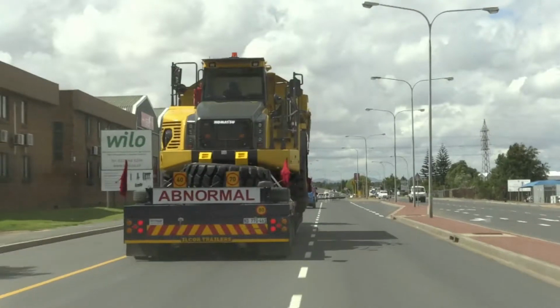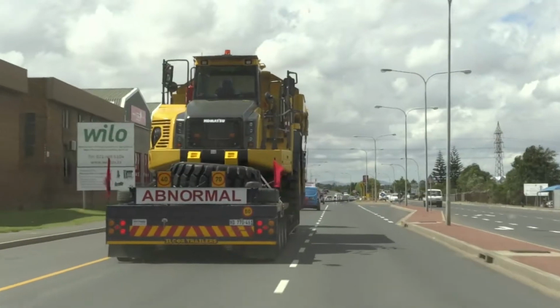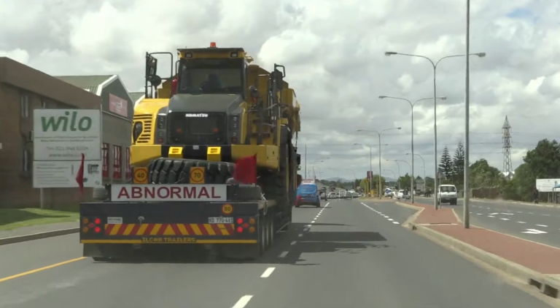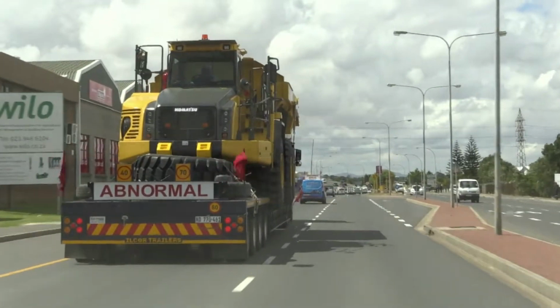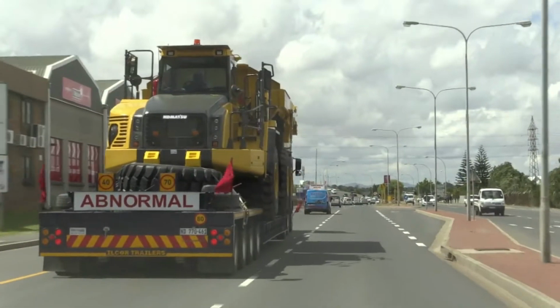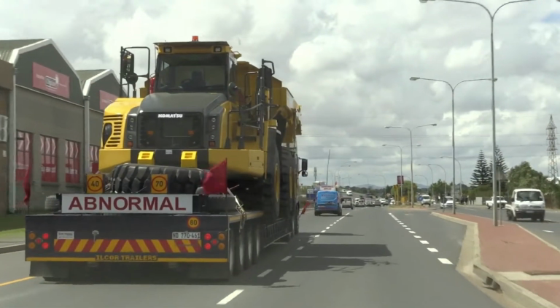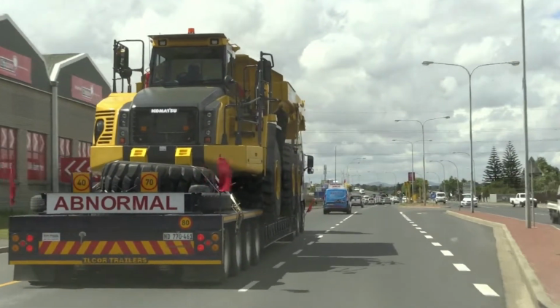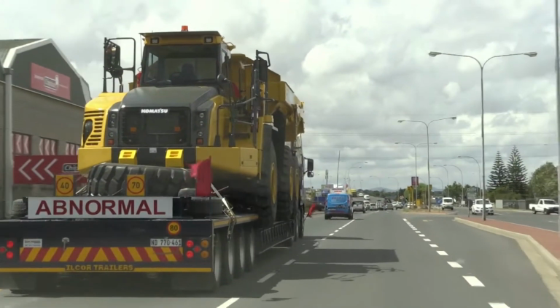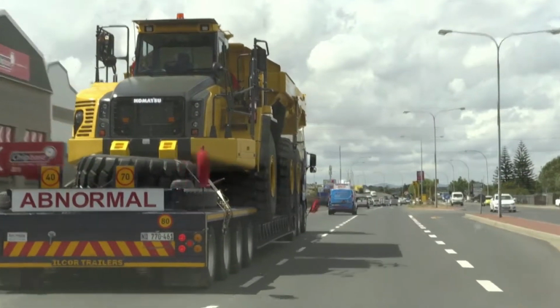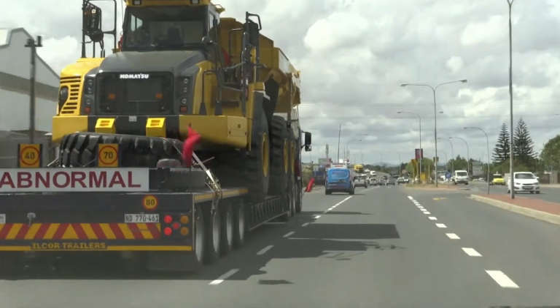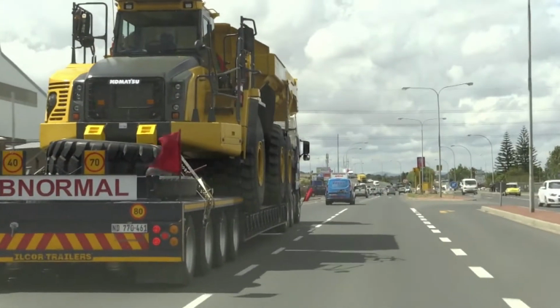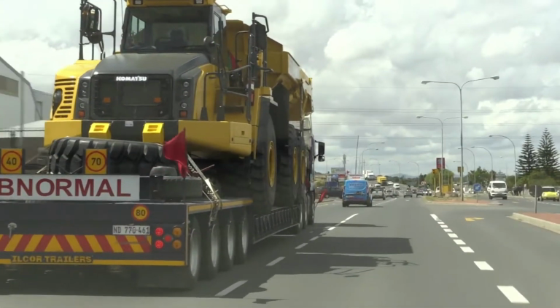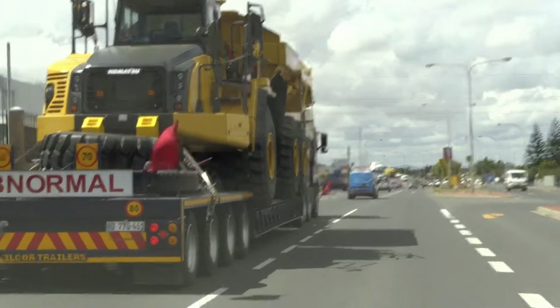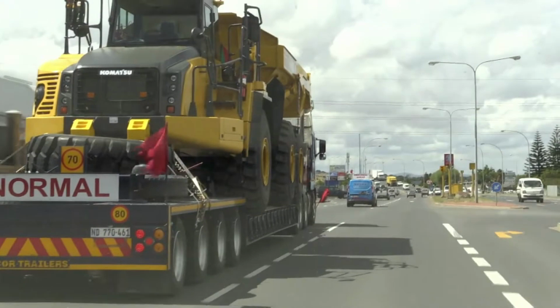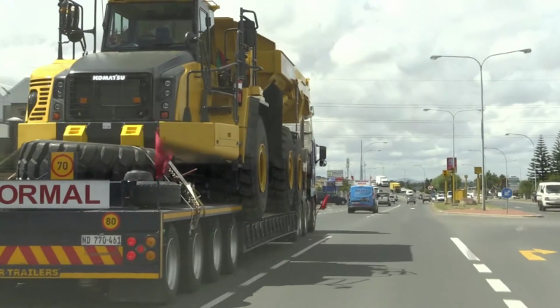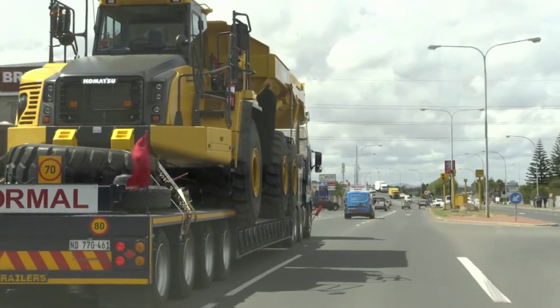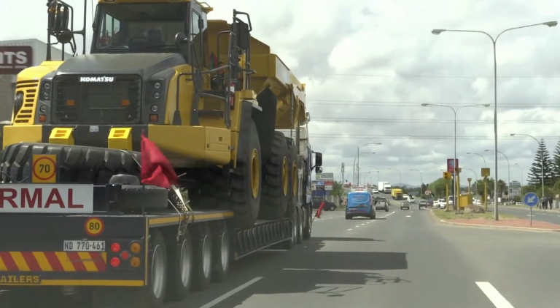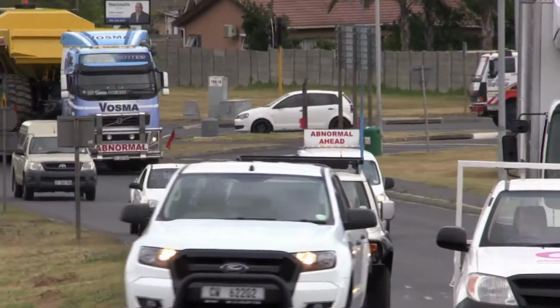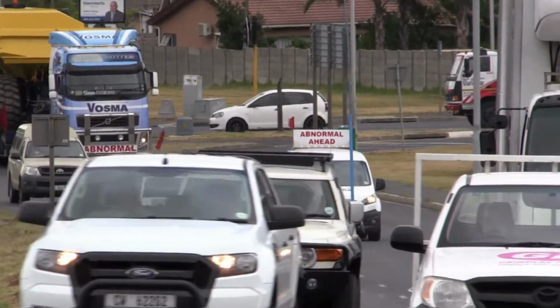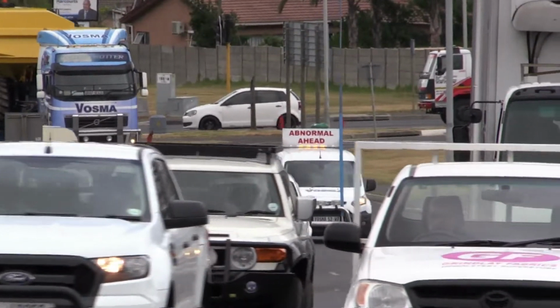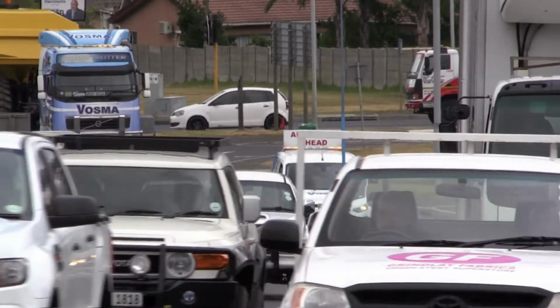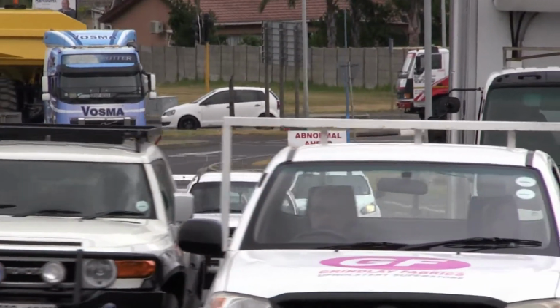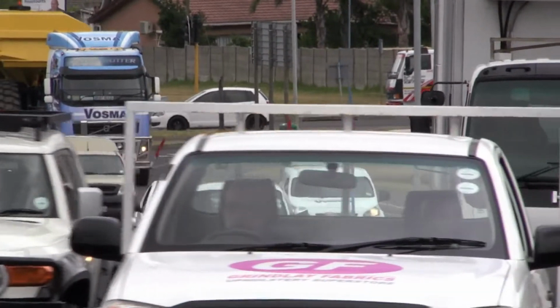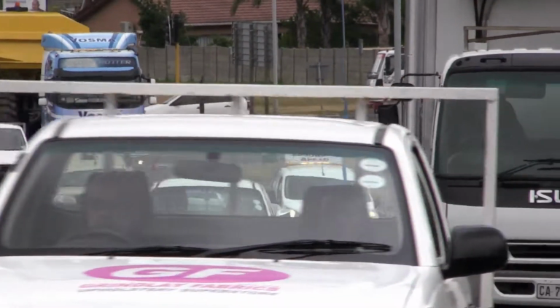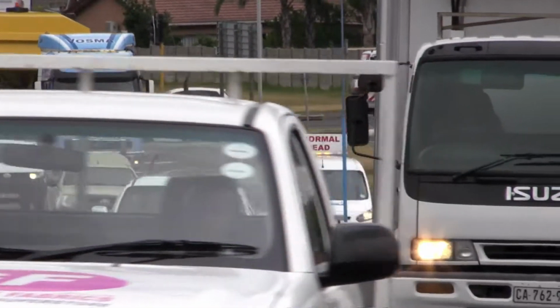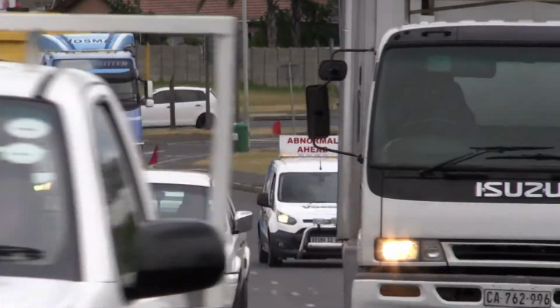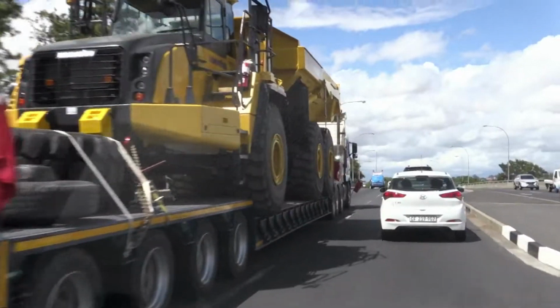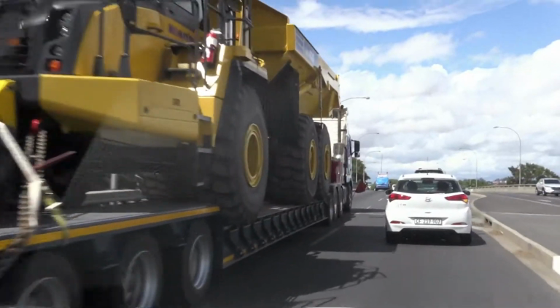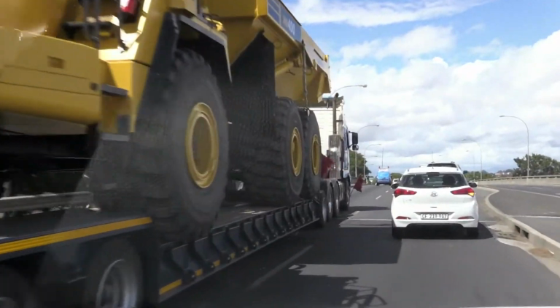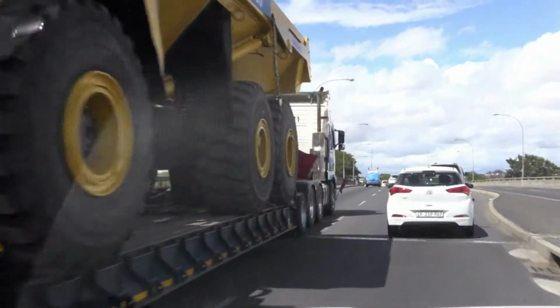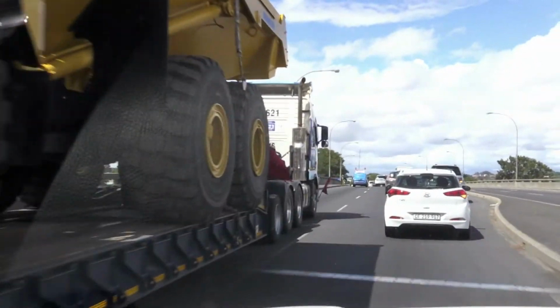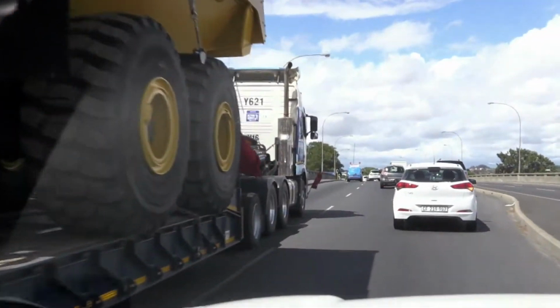The escort drivers following behind the oversized load communicate with drivers in the front about any traffic backup behind the vehicle, any rapidly approaching vehicles, and any hazardous conditions on the oversized load such as flat tires or loose parts.